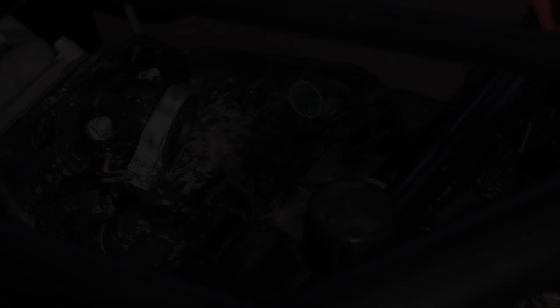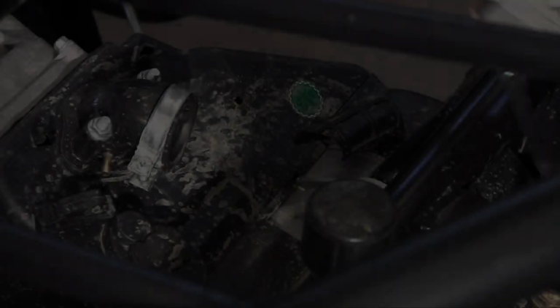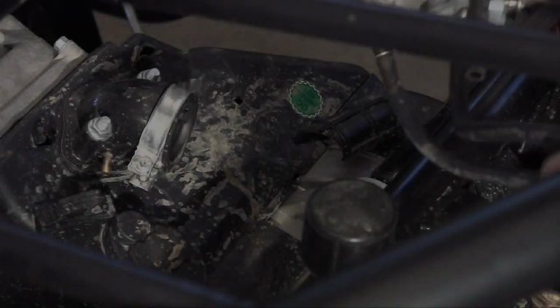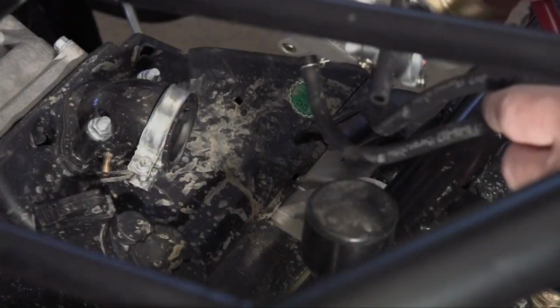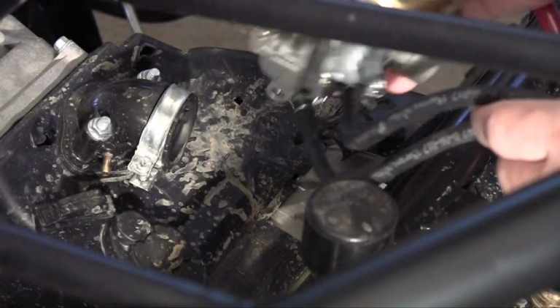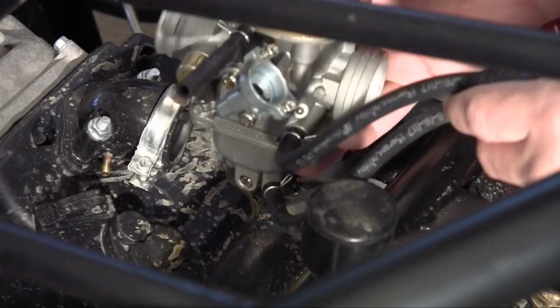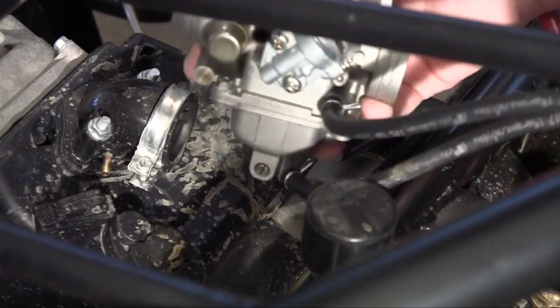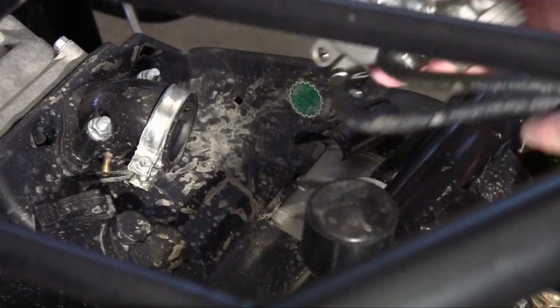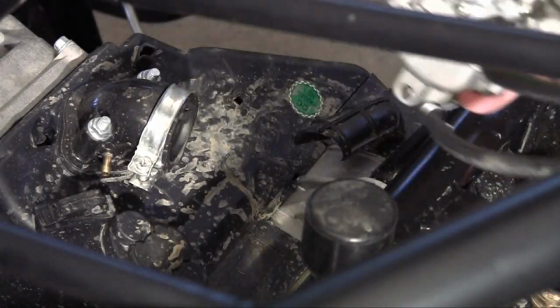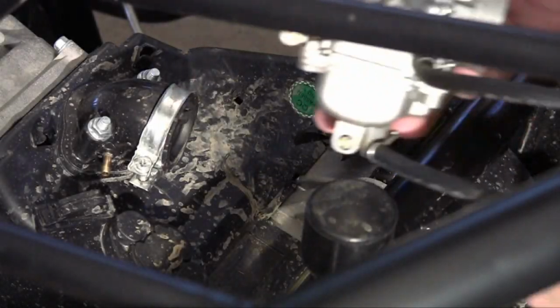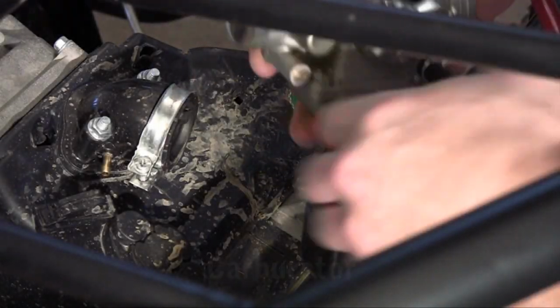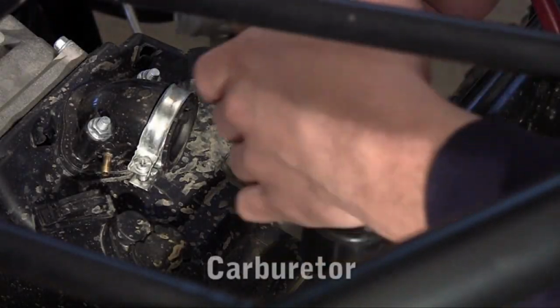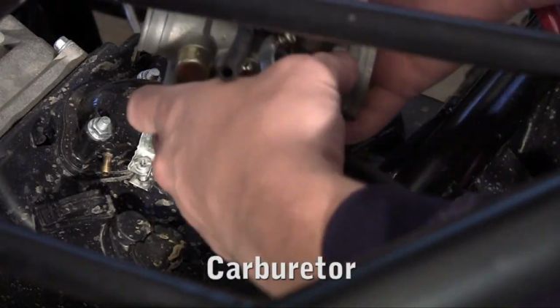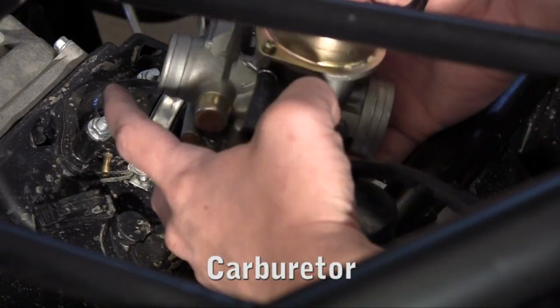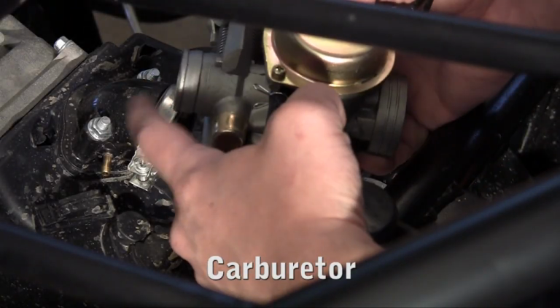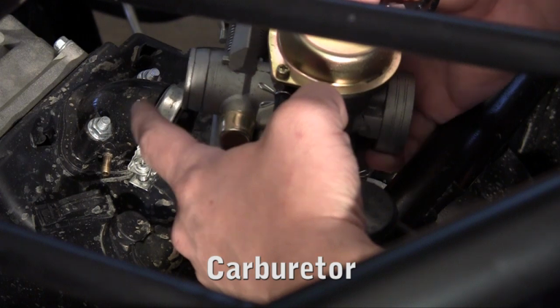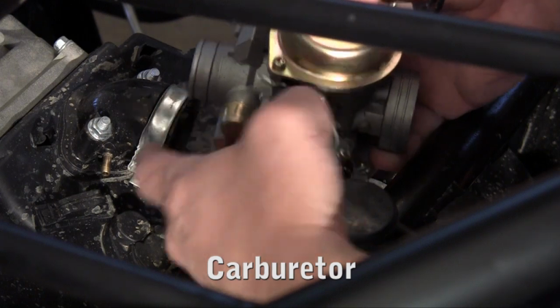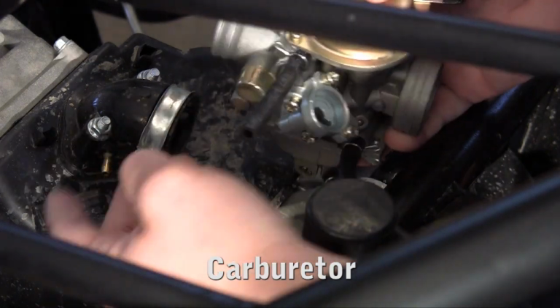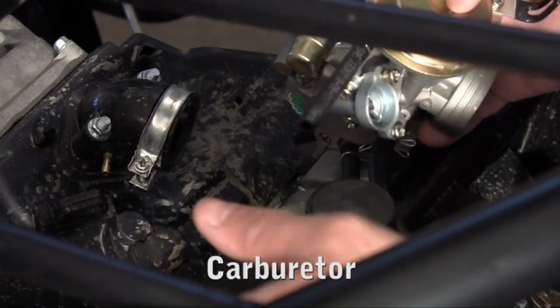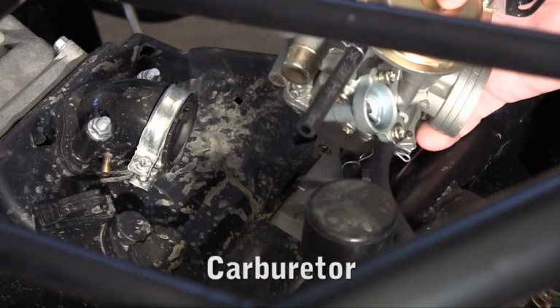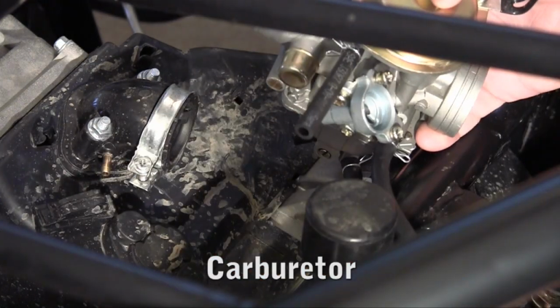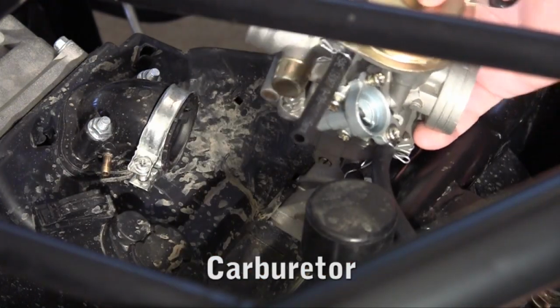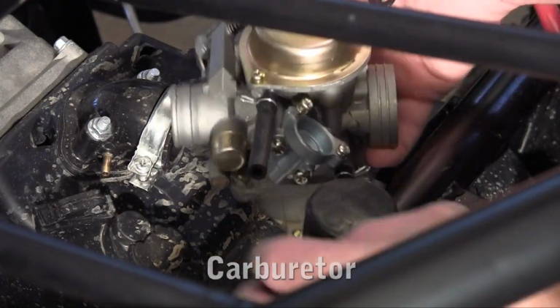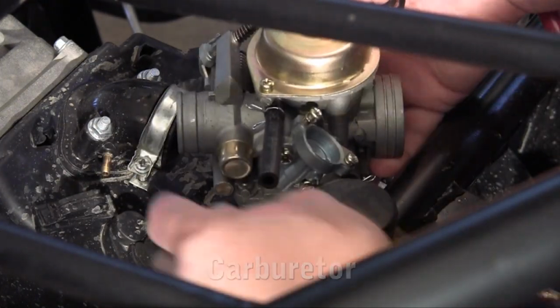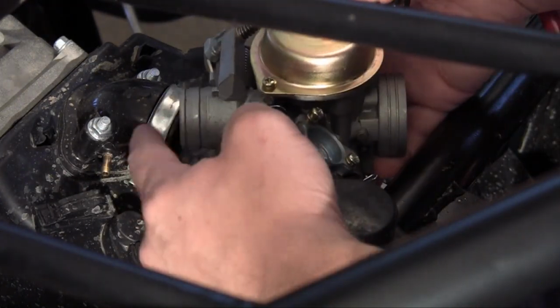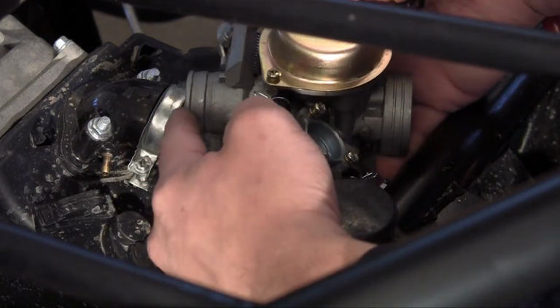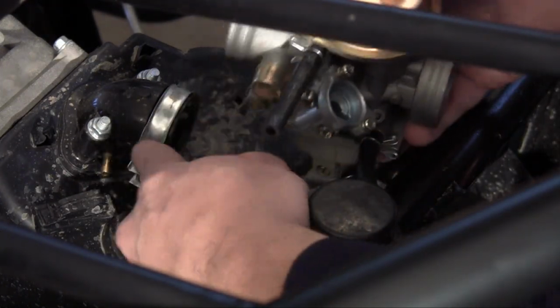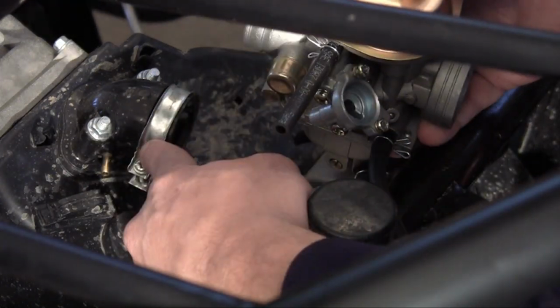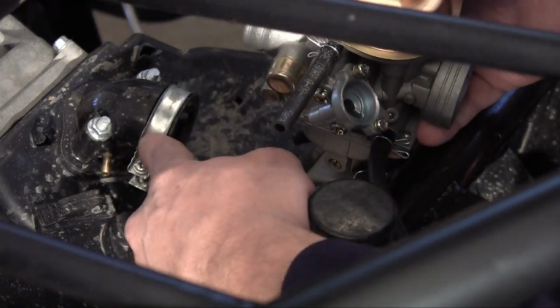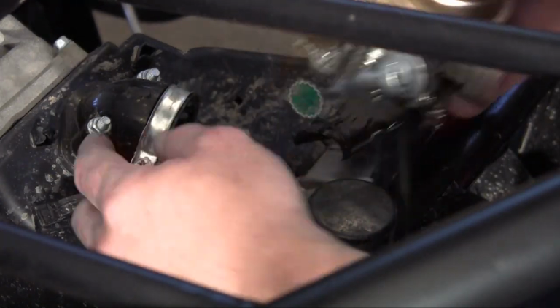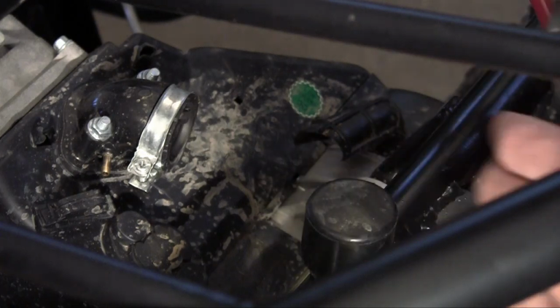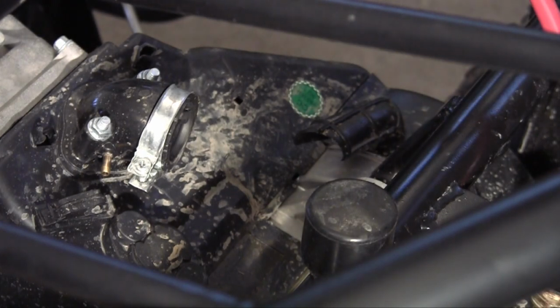Now let me show you how to install the carburetor on your engine. You have to plug one end, and for now this is the only connection we'll make. We'll plug that end into the intake manifold on our engine.